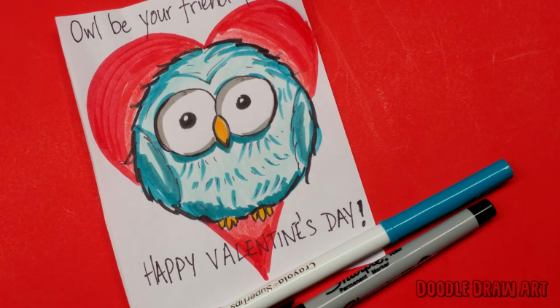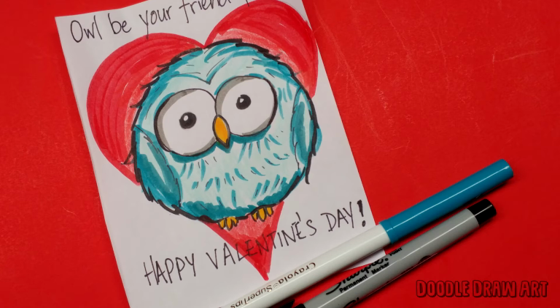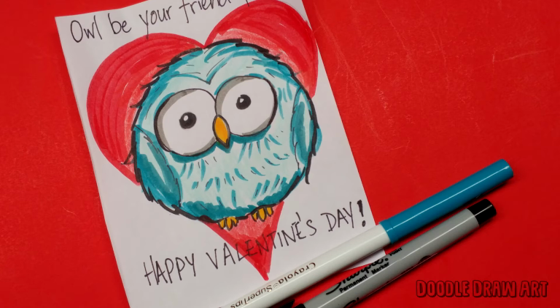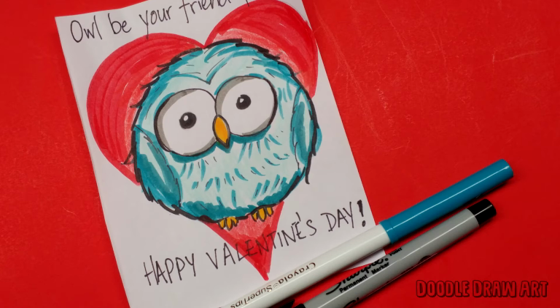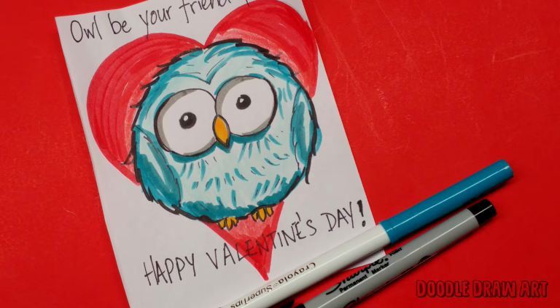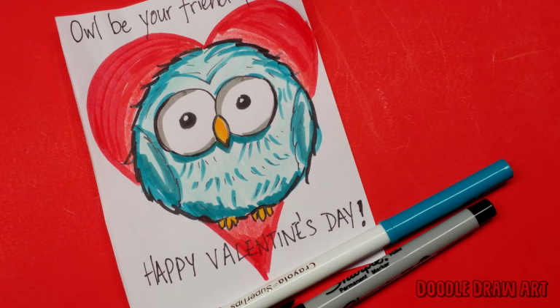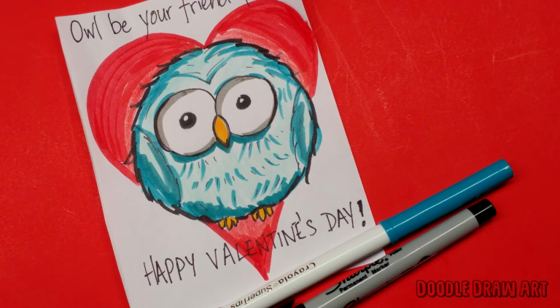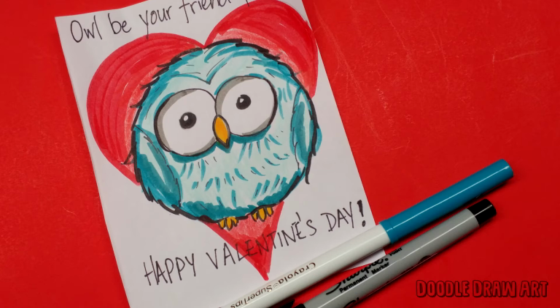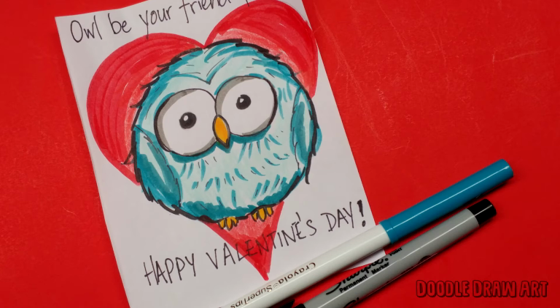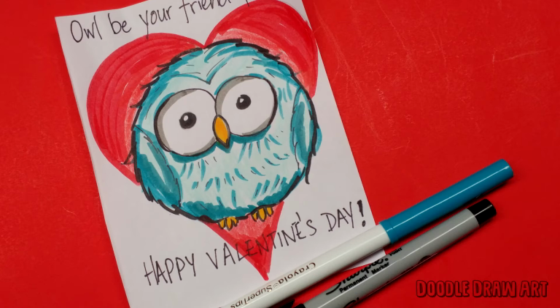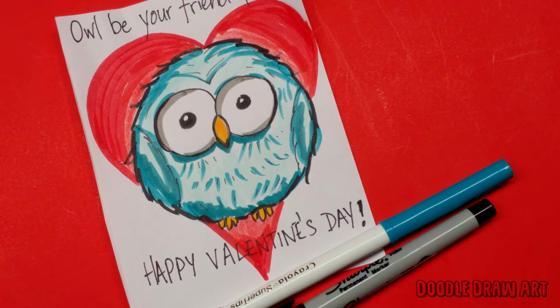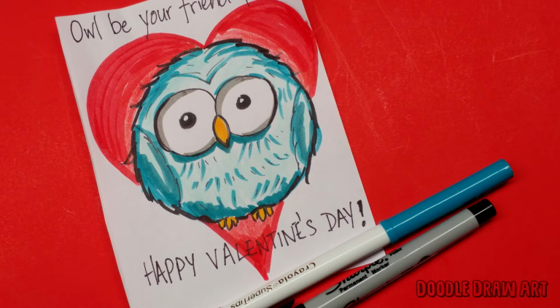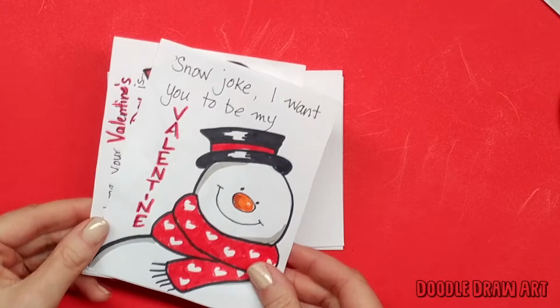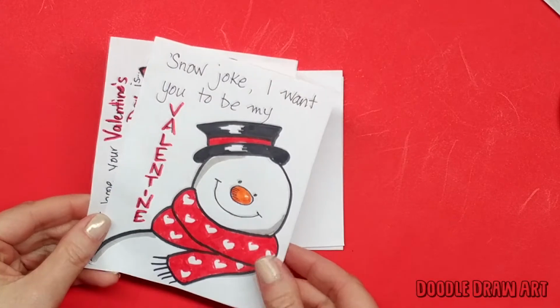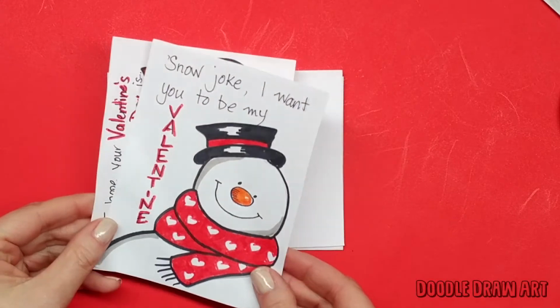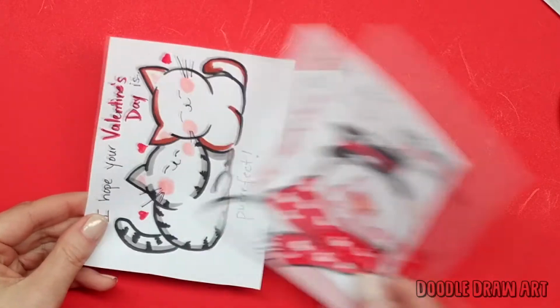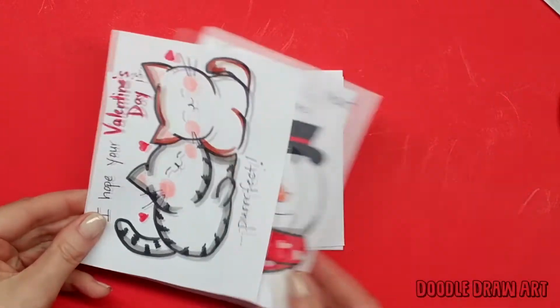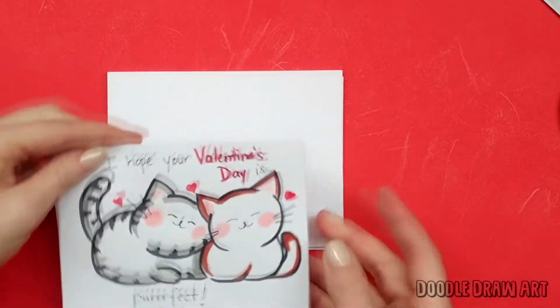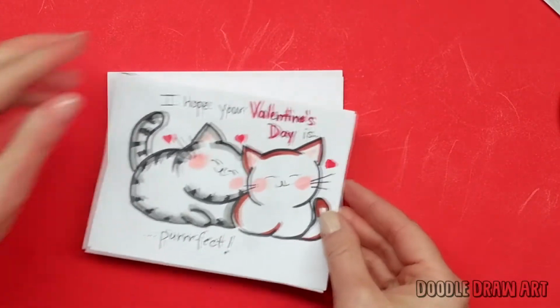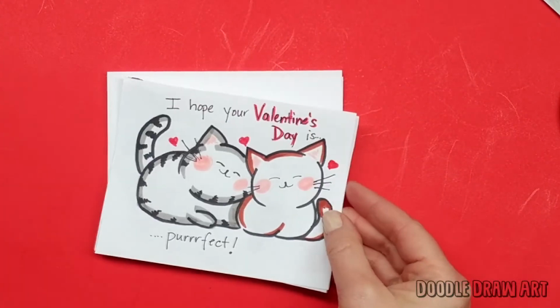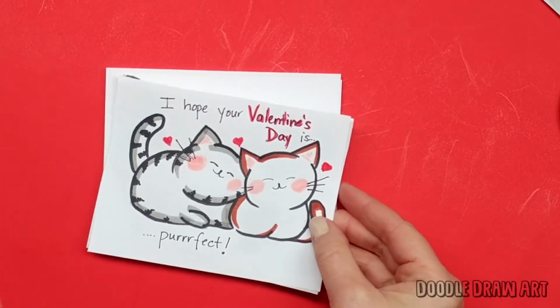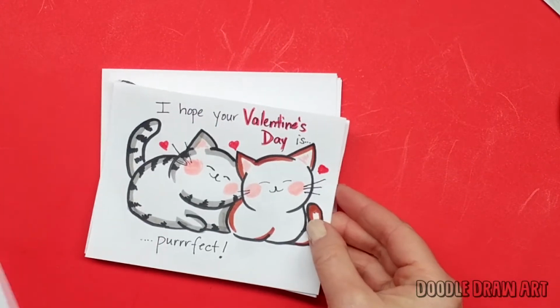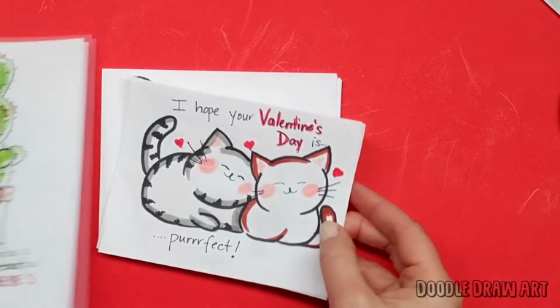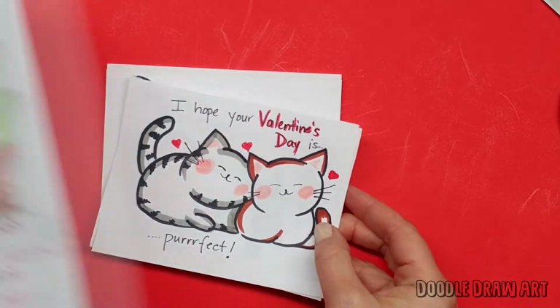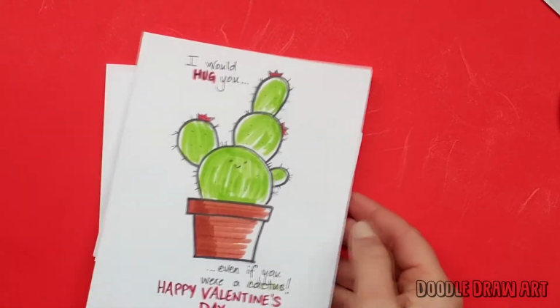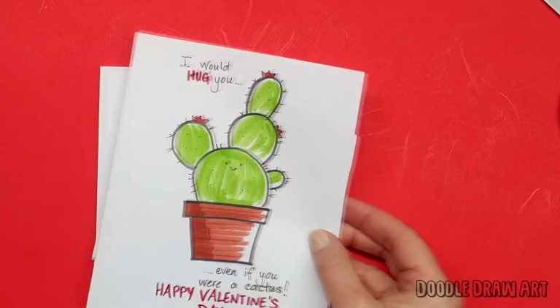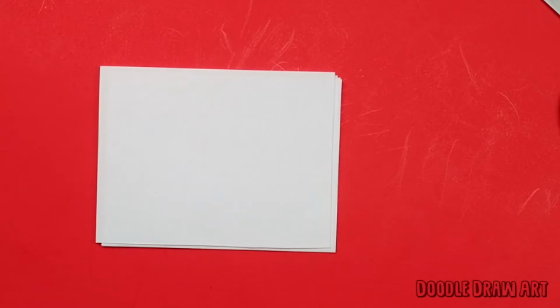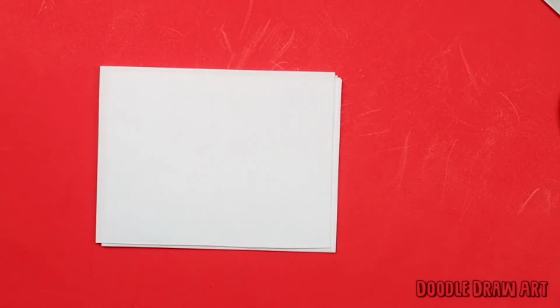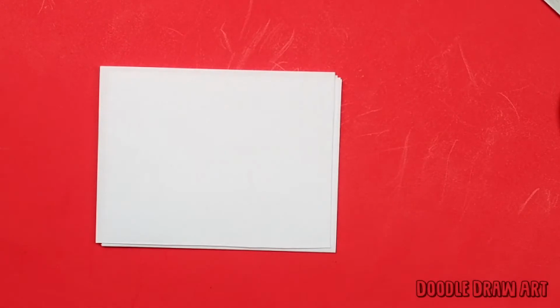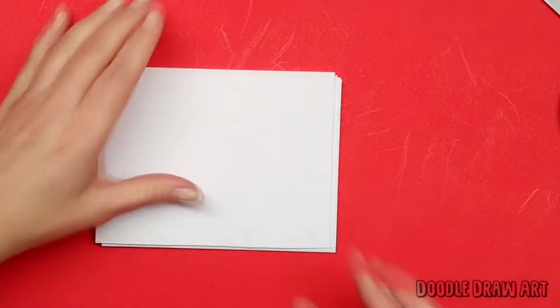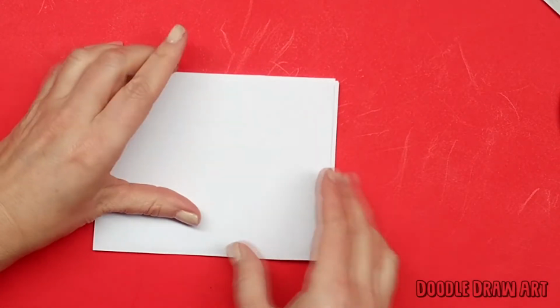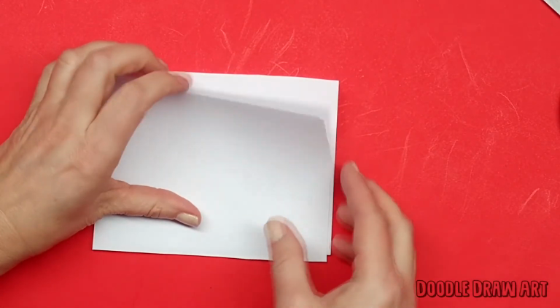Hey everyone, it's Lisa. Today on Doodle Draw Art, we're making Valentine's Day cards. I've already made a snowman valentine, some pussycat valentines, a cactus valentine, and today we're going to make an owl valentine.